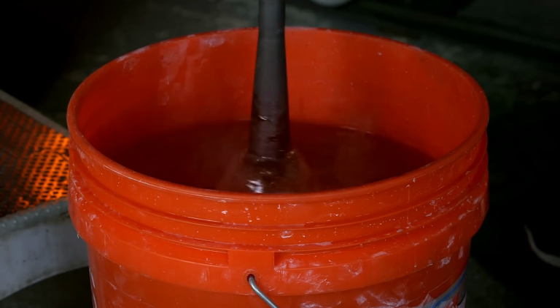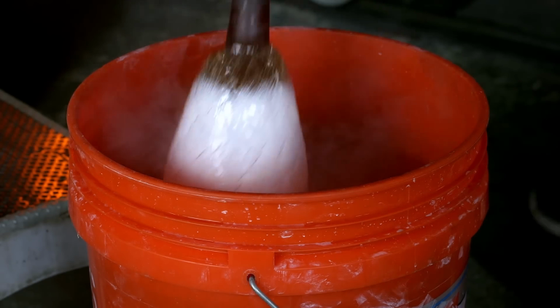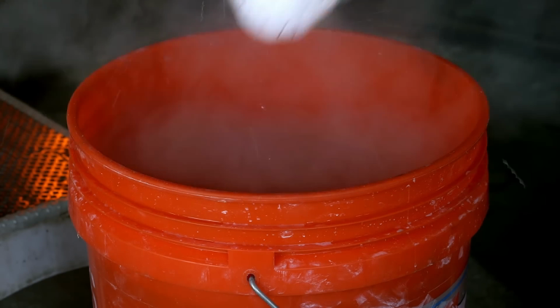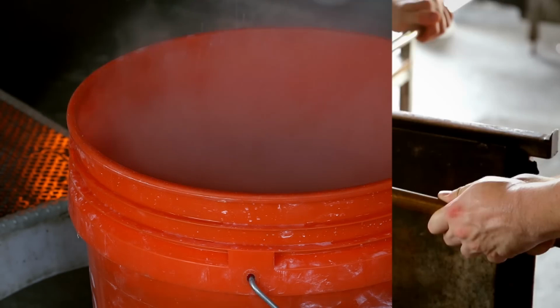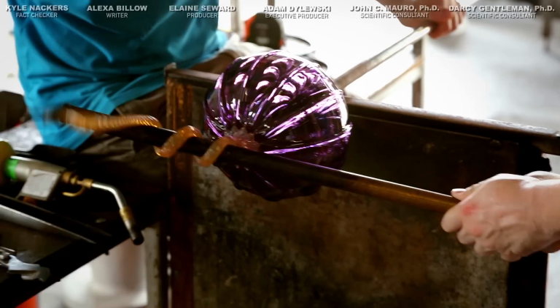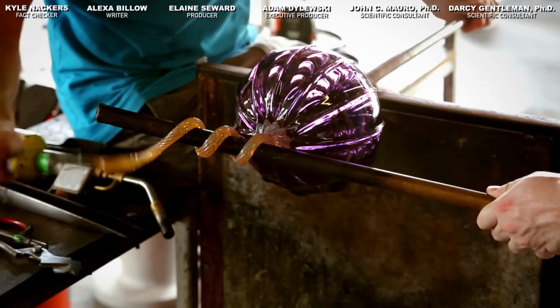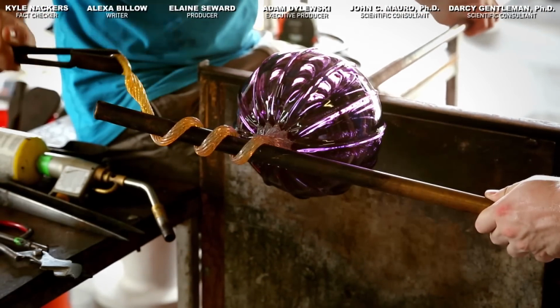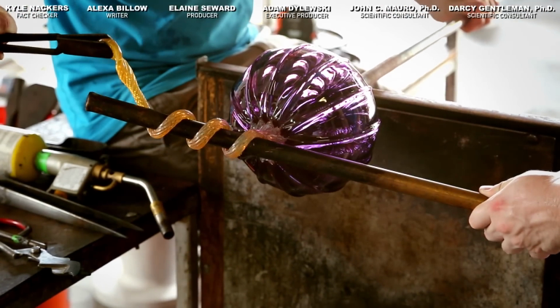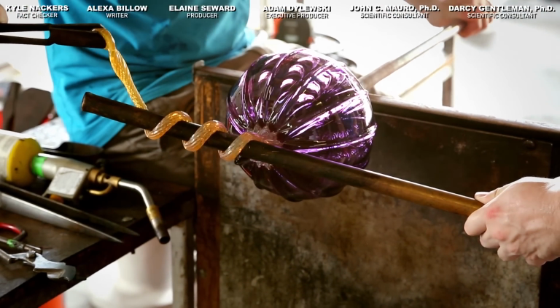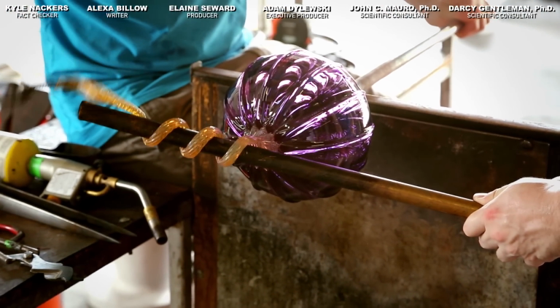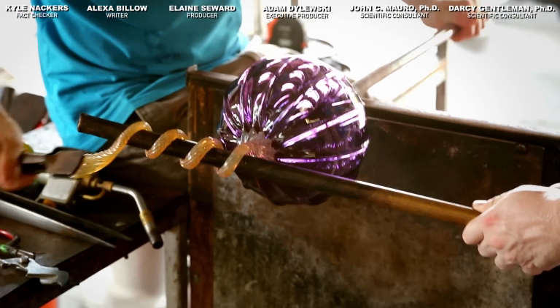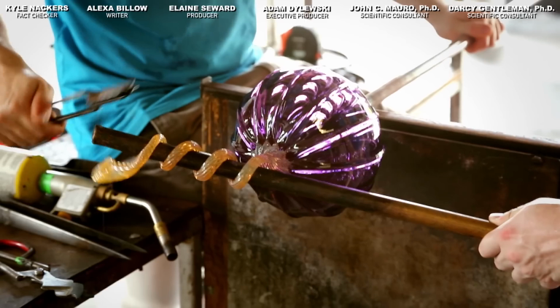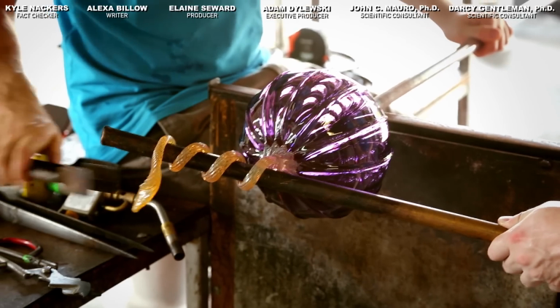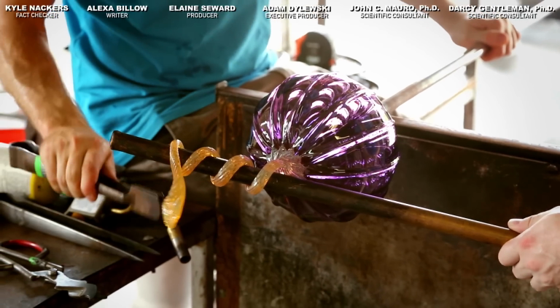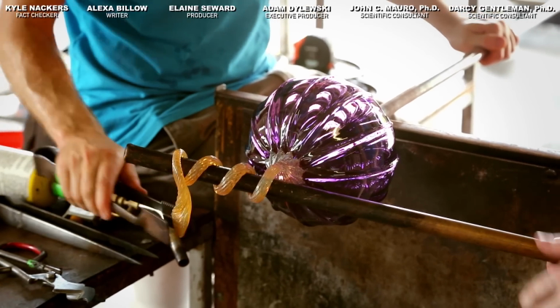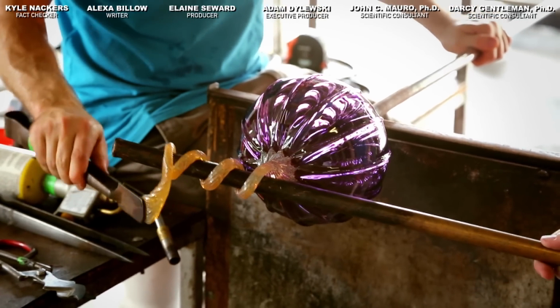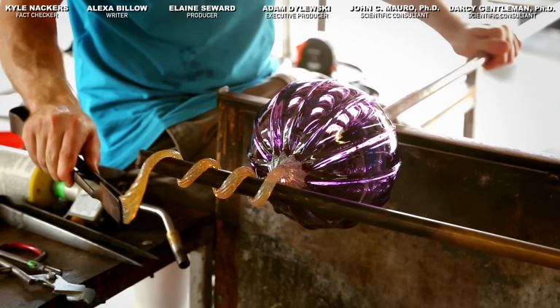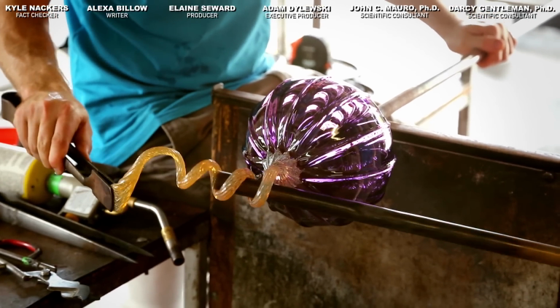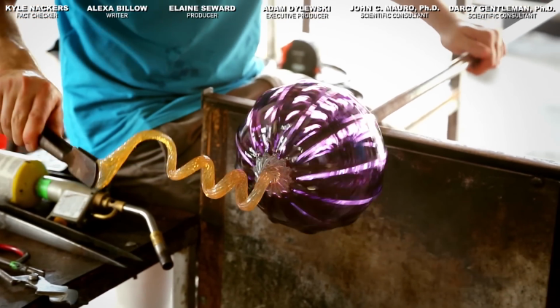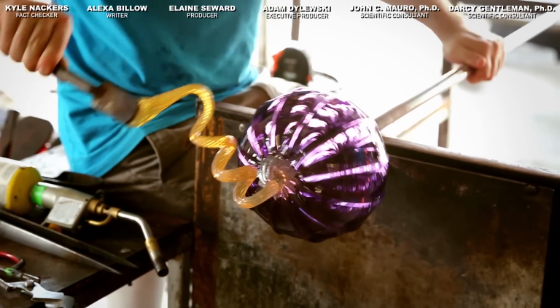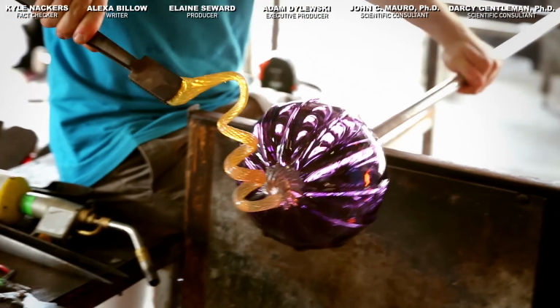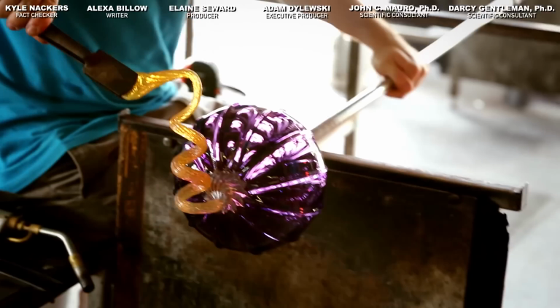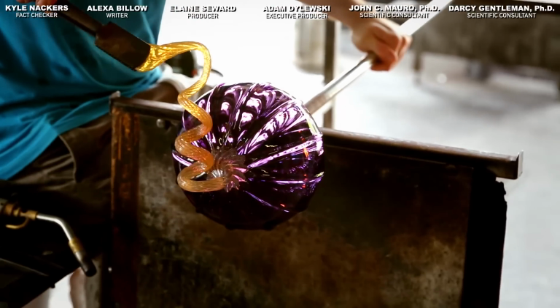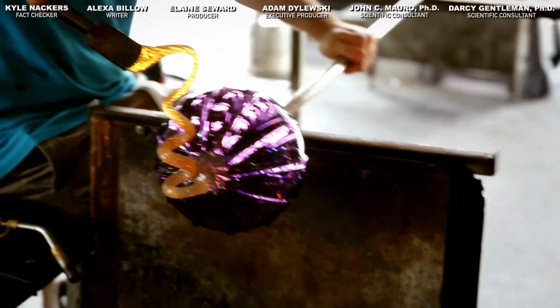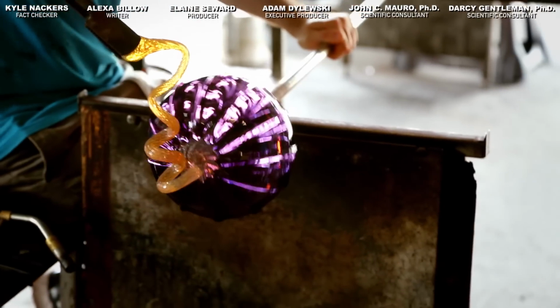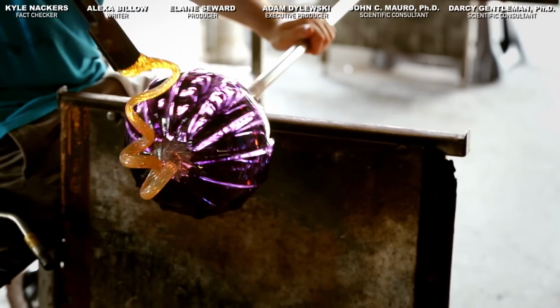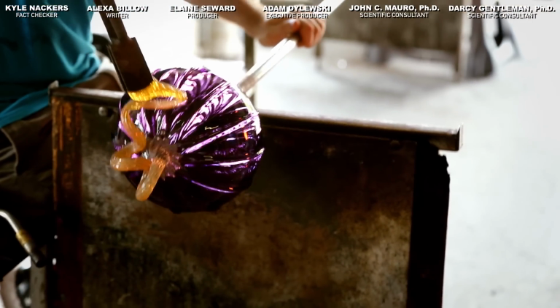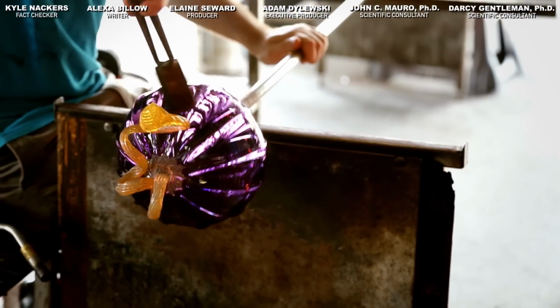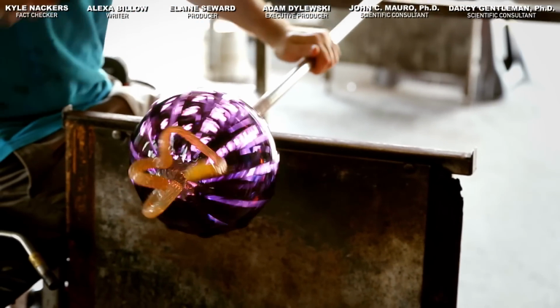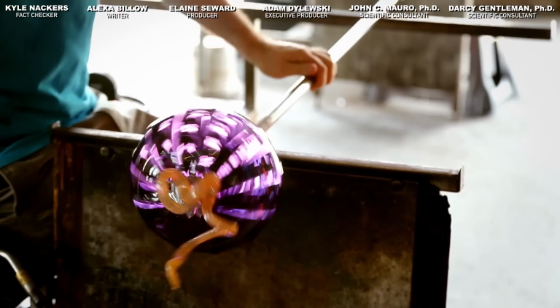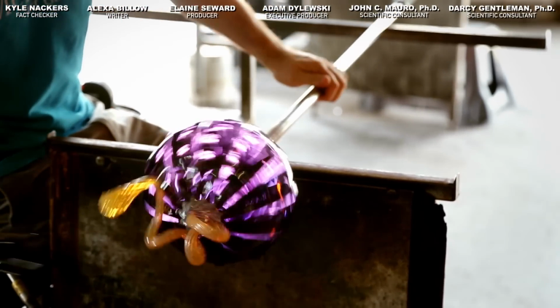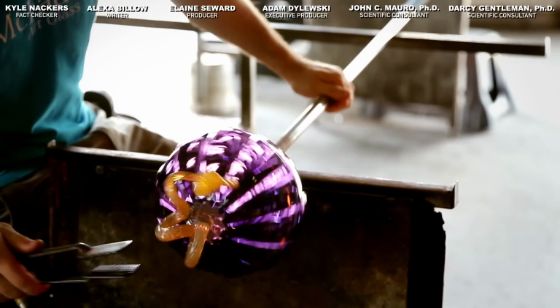Cinderella's godmother might have turned a pumpkin into a carriage, but we're happy with turning sand into a pumpkin. Many thanks to McFadden Art Glass in Baltimore for letting us film in their studio. Have you ever tried glassblowing? Tell us about it in the comments and hit thumbs up and subscribe on your way down. See you next time!